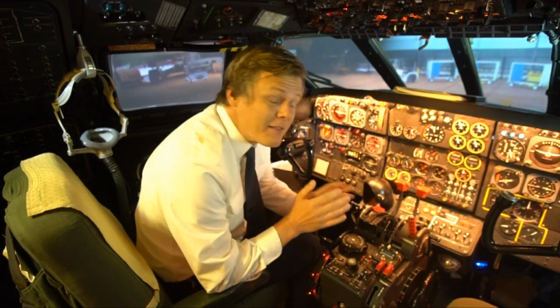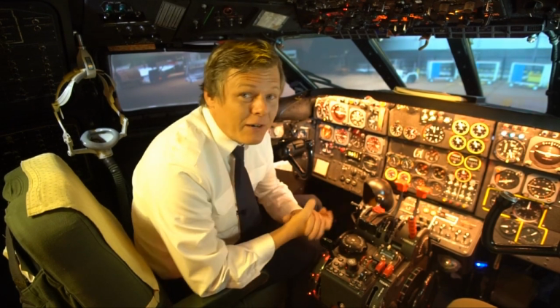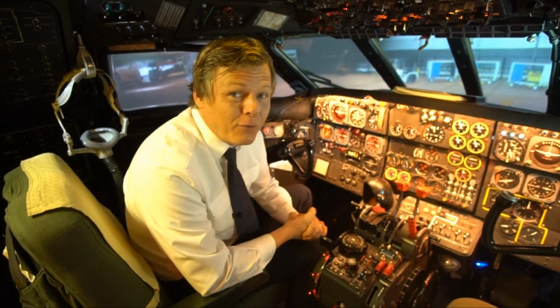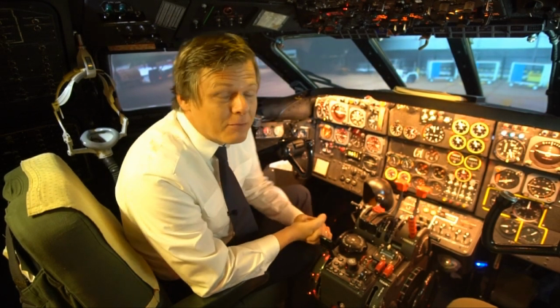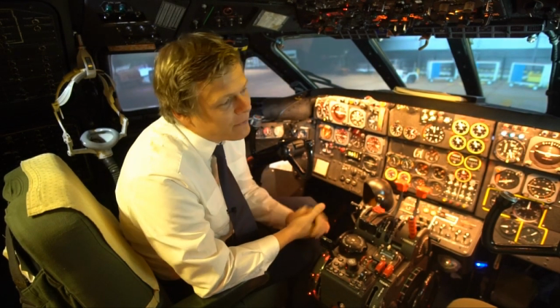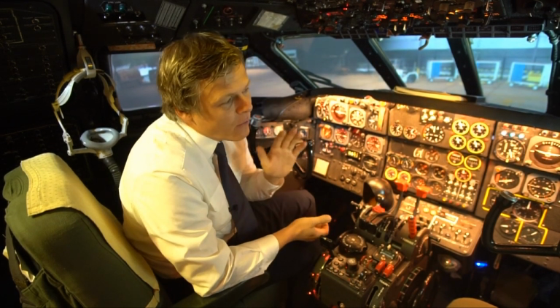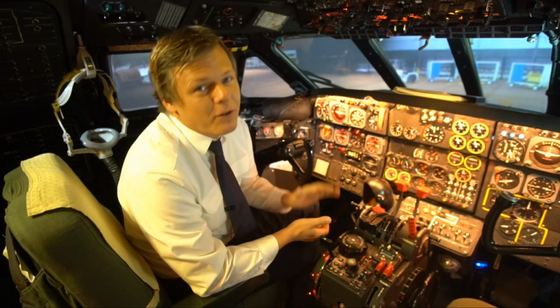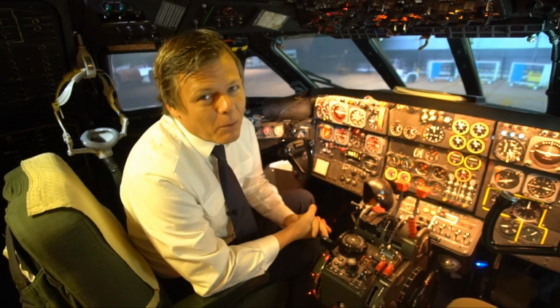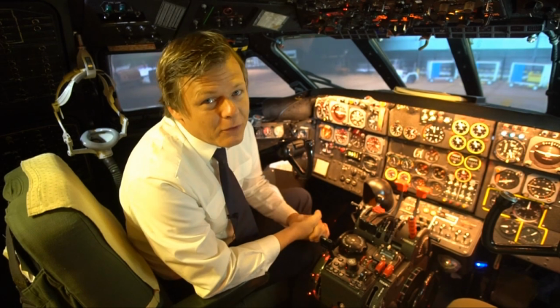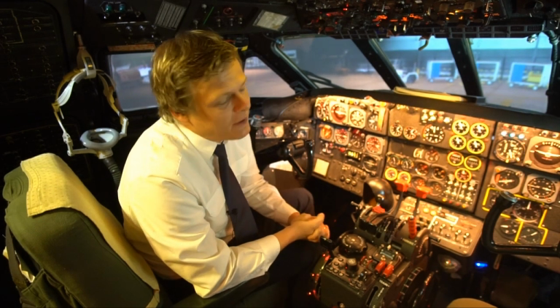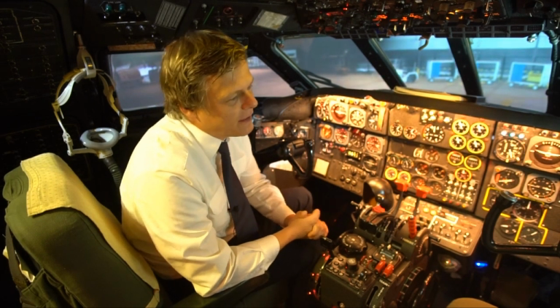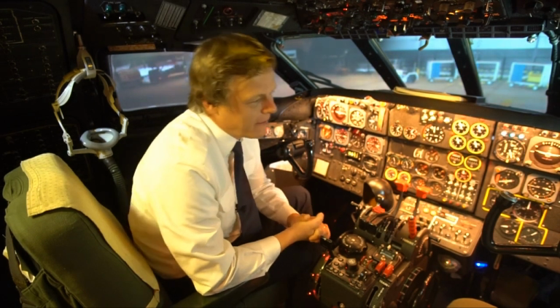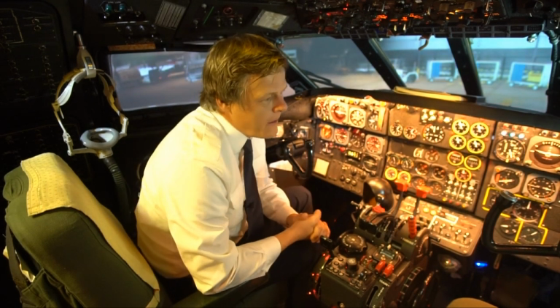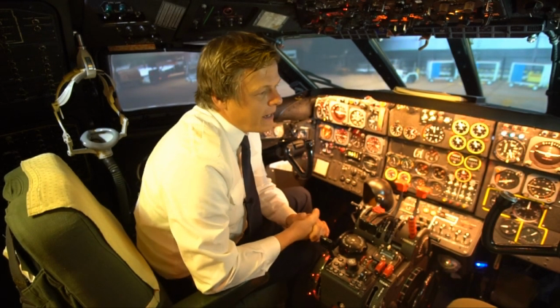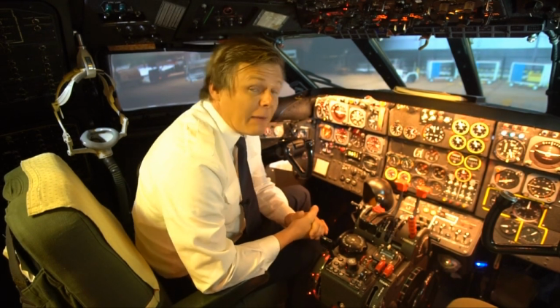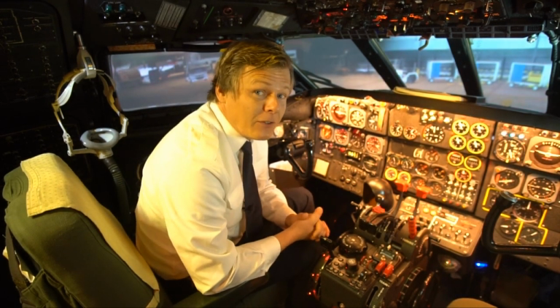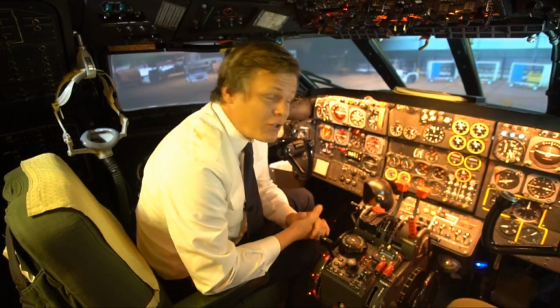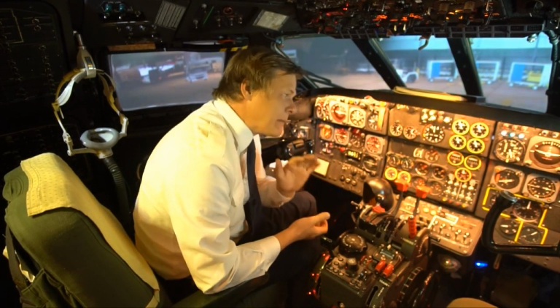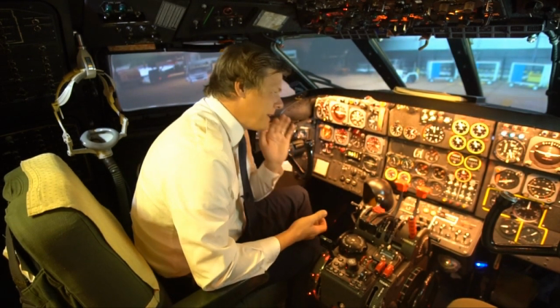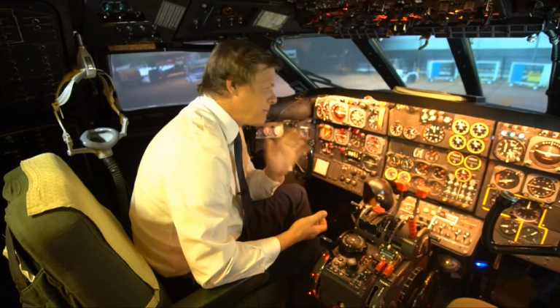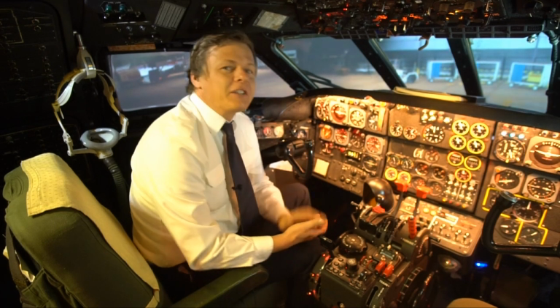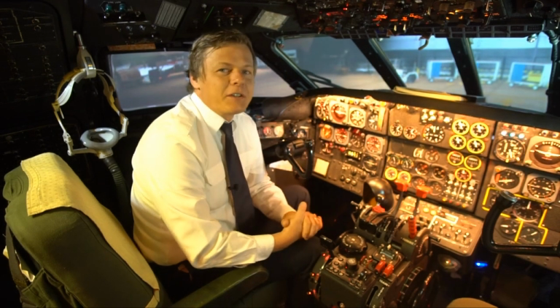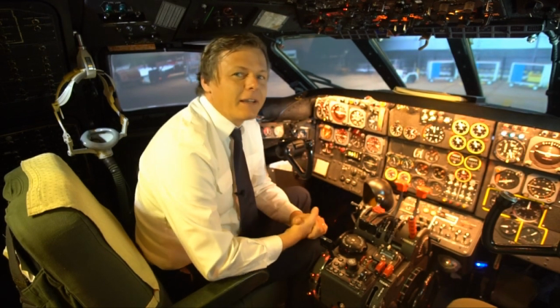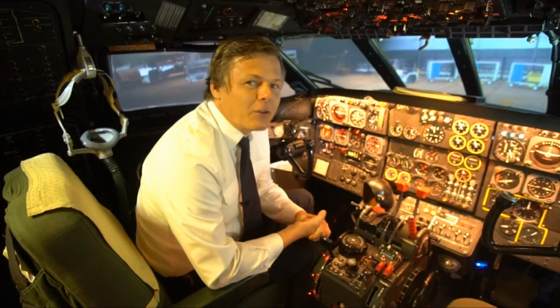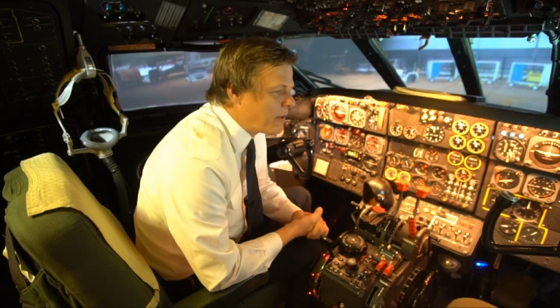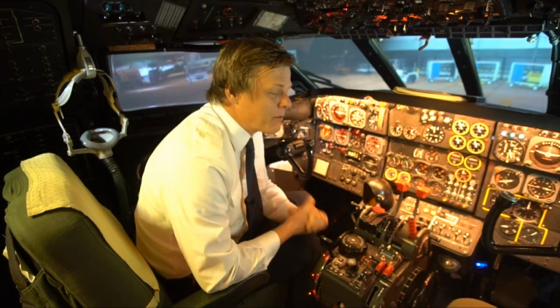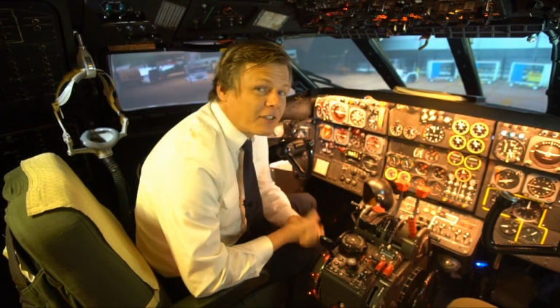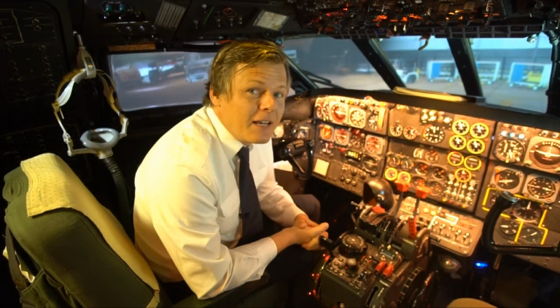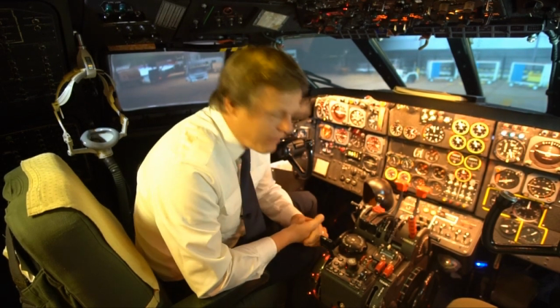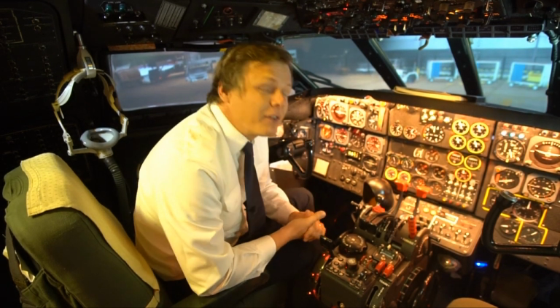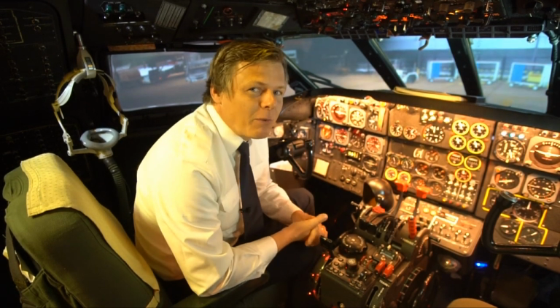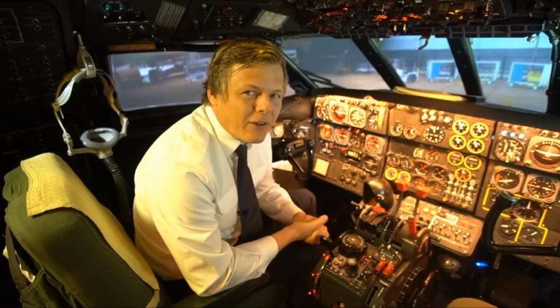This is why I have spent 4 years of my life restoring this cockpit into a fully functional flight simulator. Today I would like to show you some of the special features of this airplane and talk about the procedures that are very different to what we do nowadays.